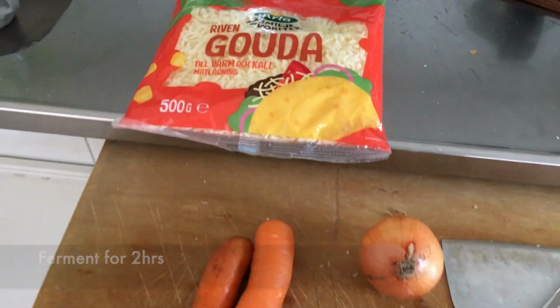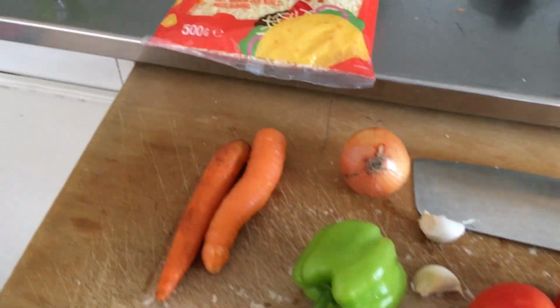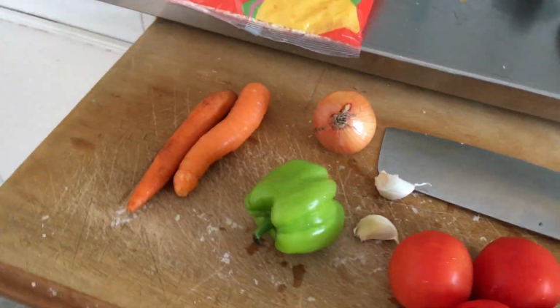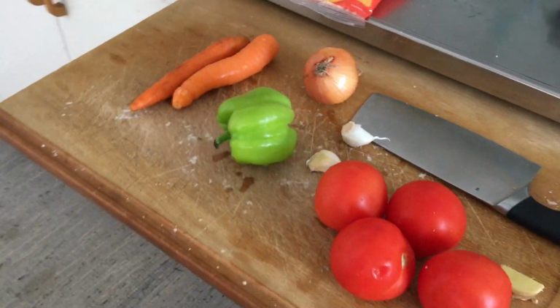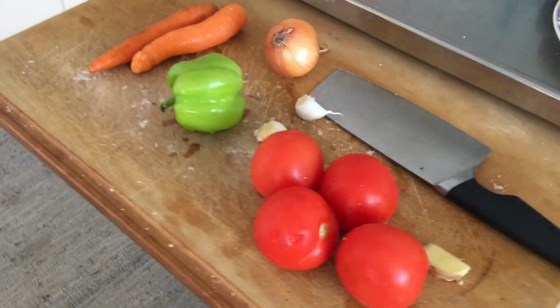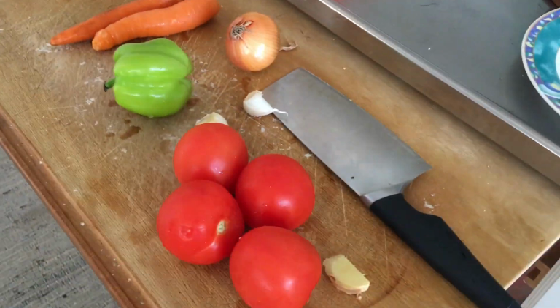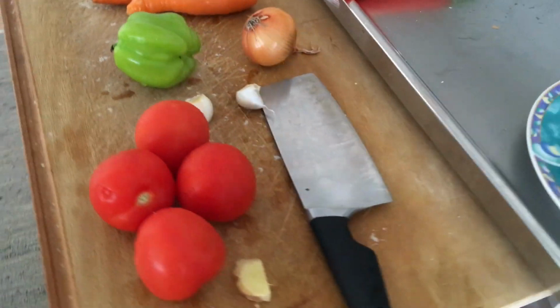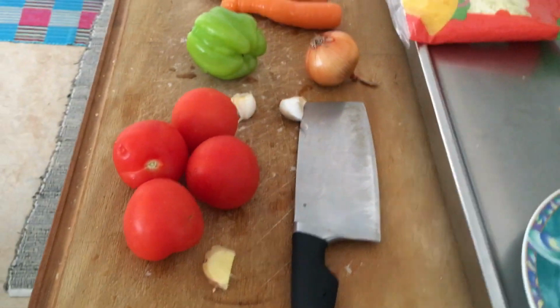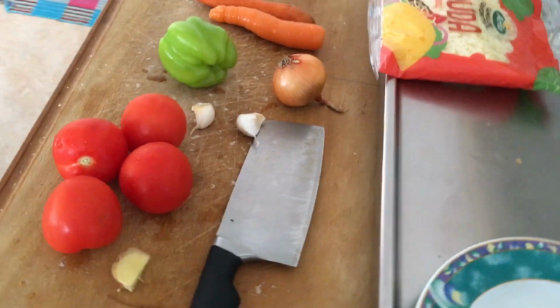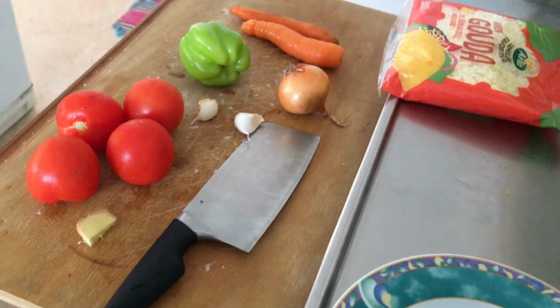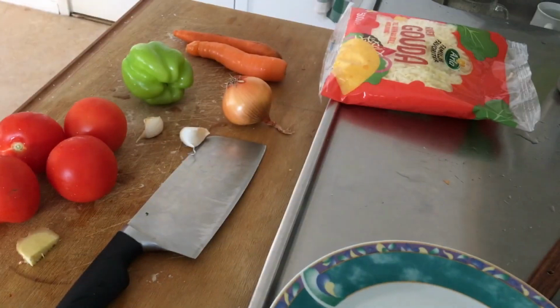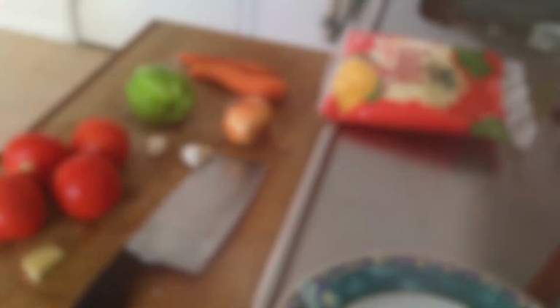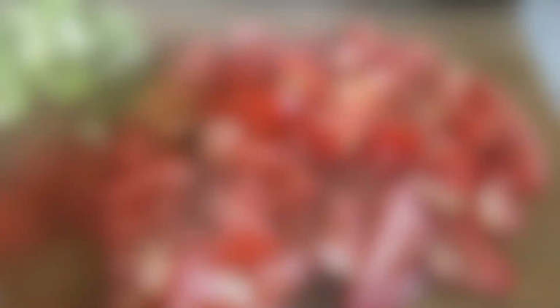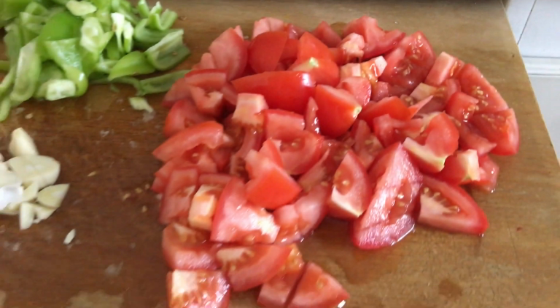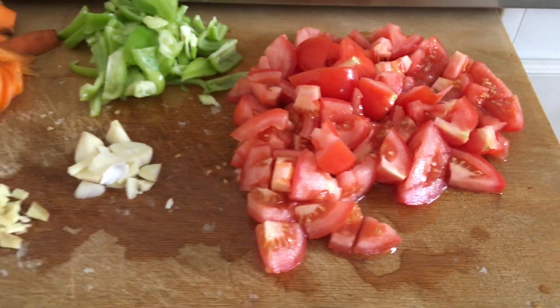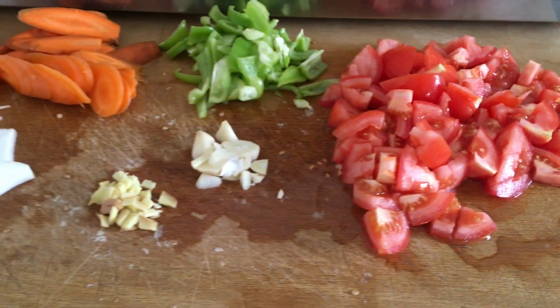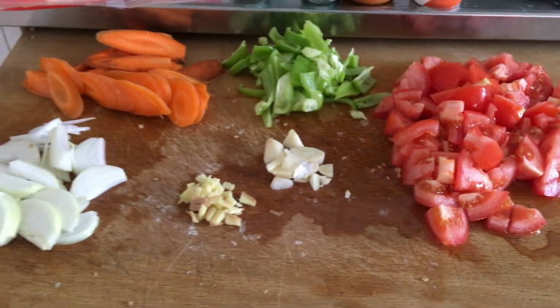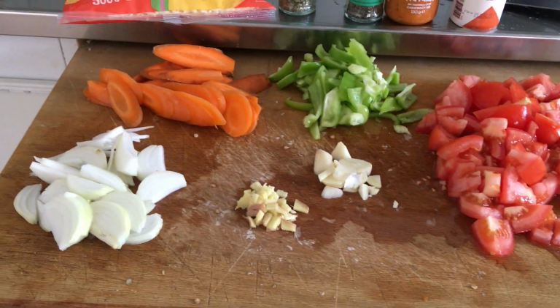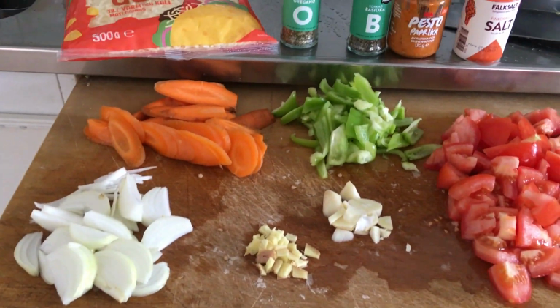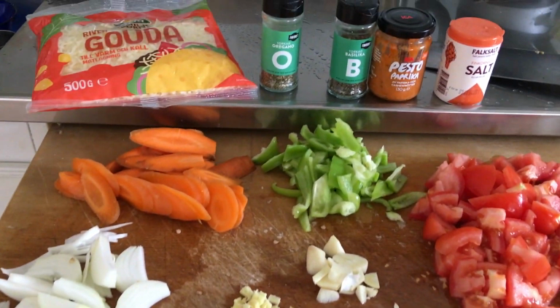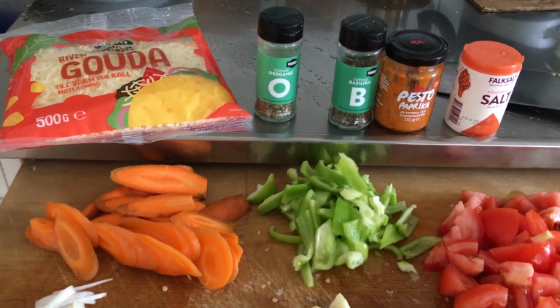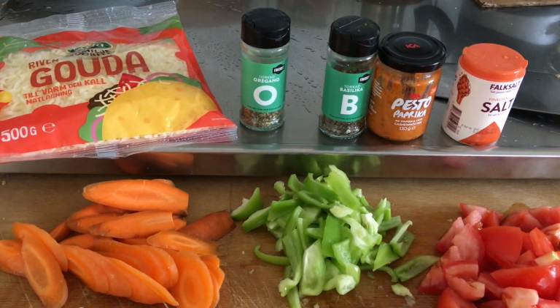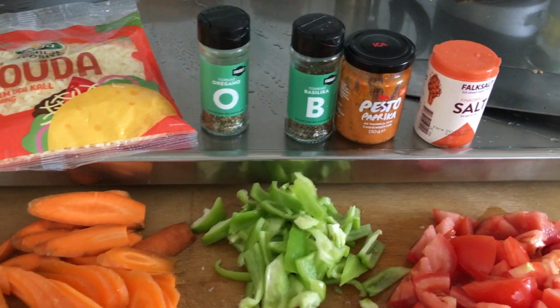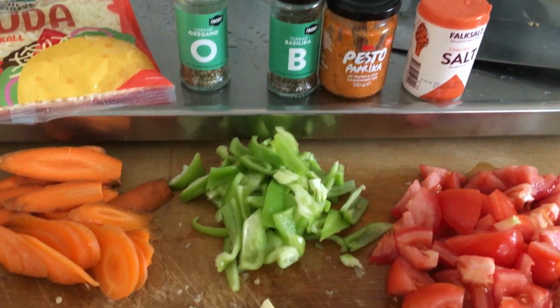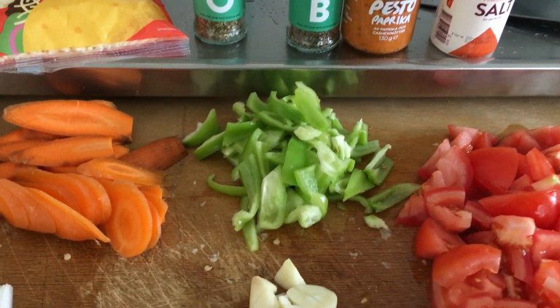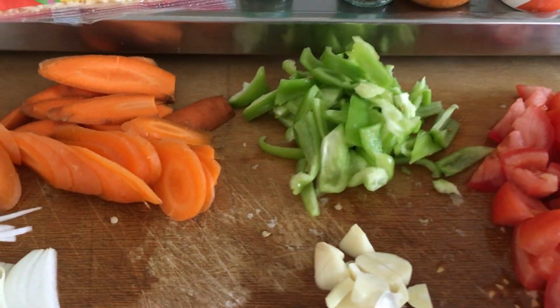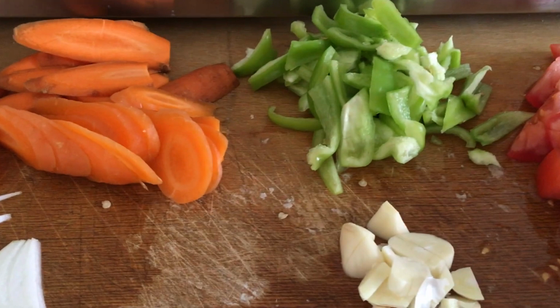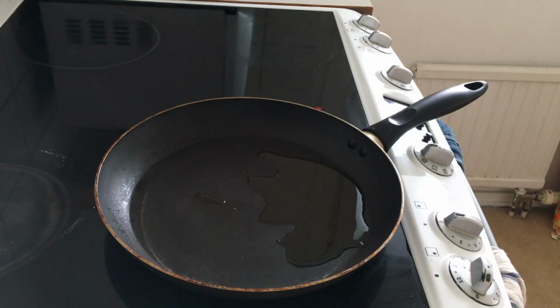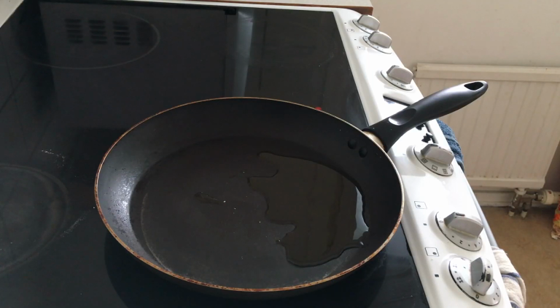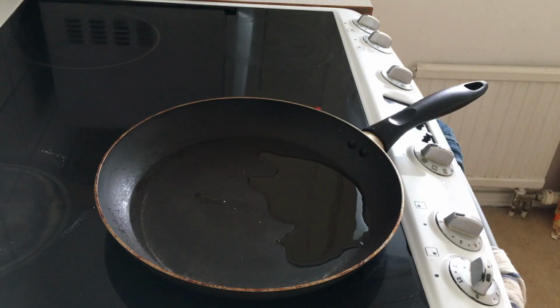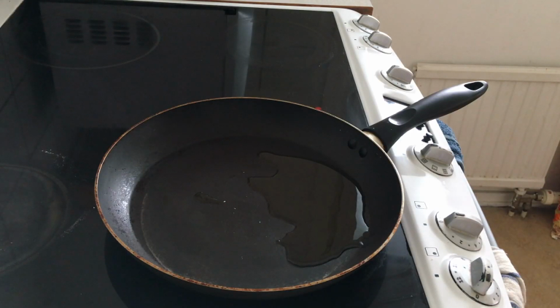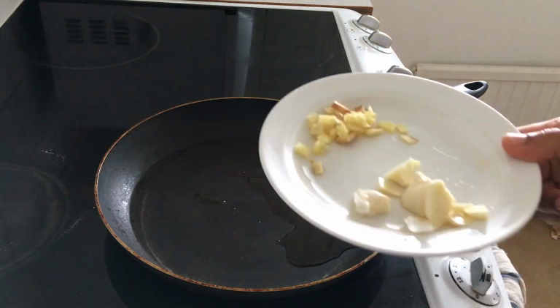Meanwhile we can cut the vegetables and prepare the tomato sauce for the base. Now ready with the cut vegetables, spices and cheese. First we will prepare the tomato base.